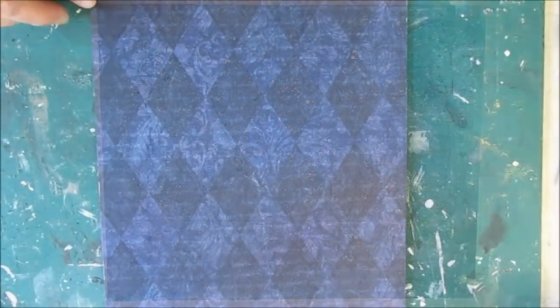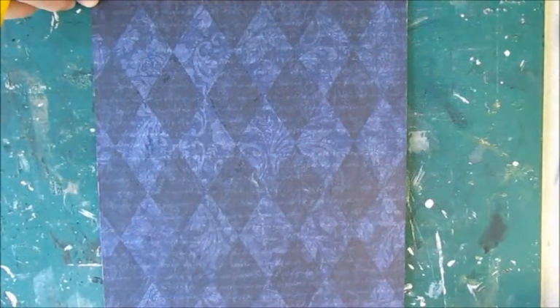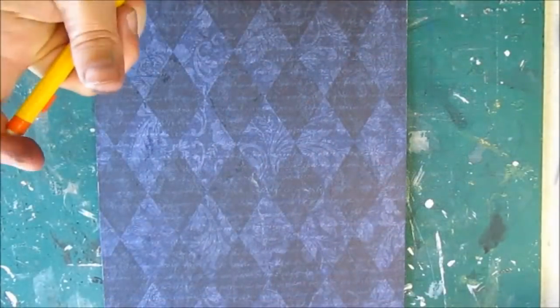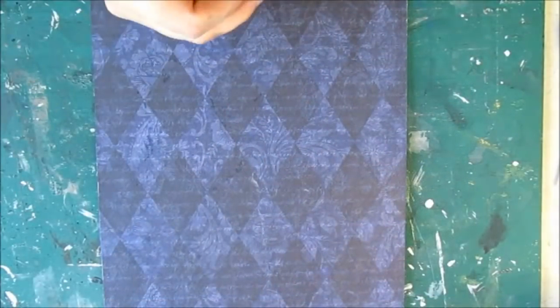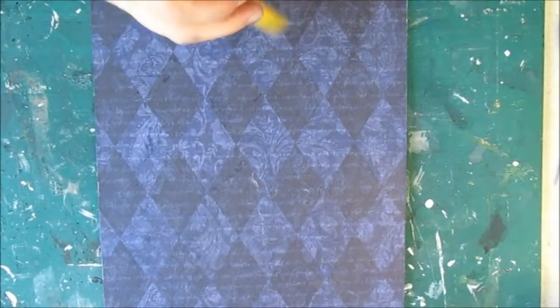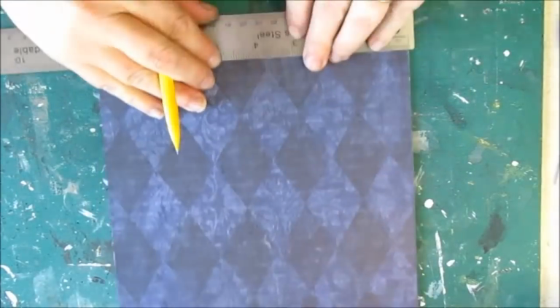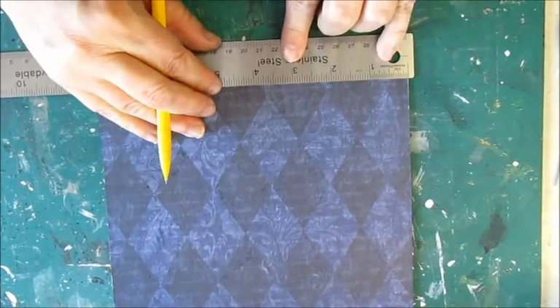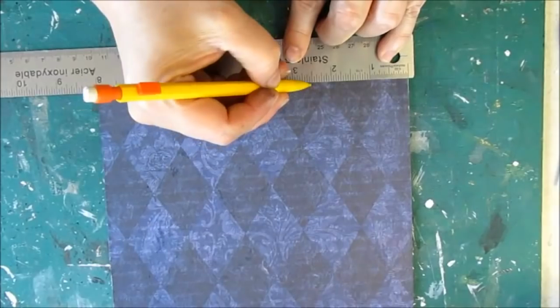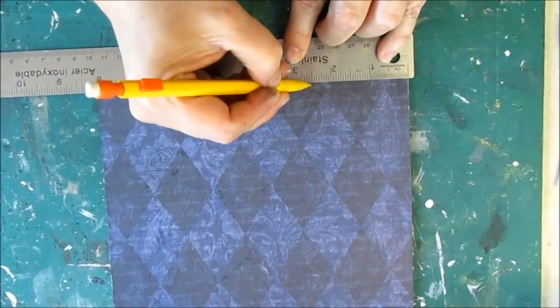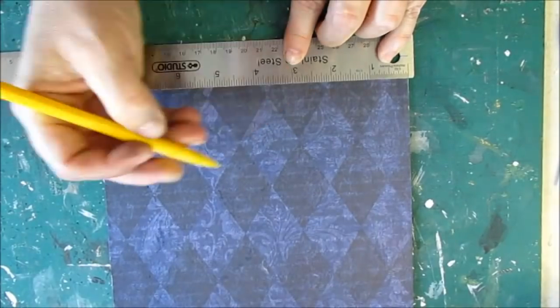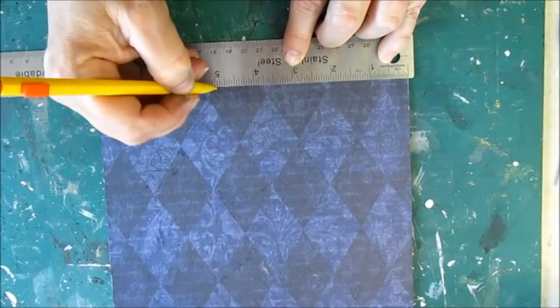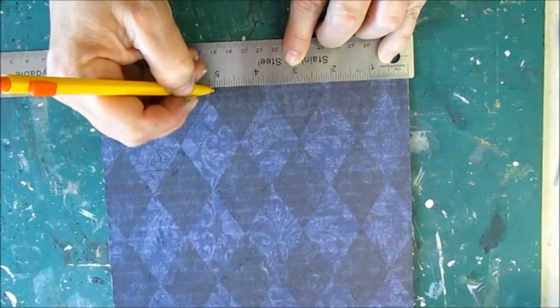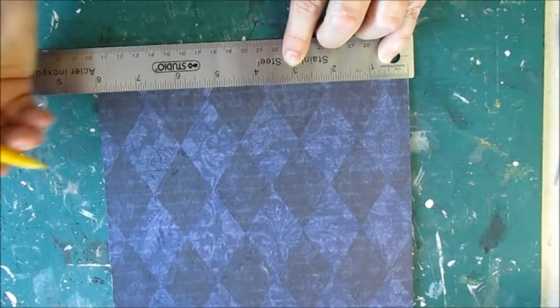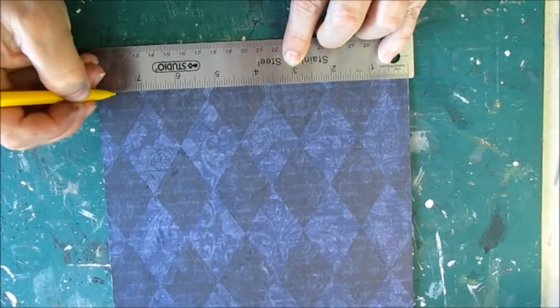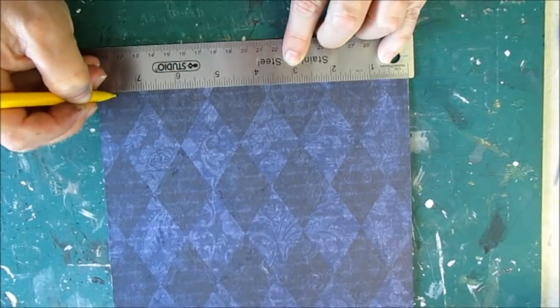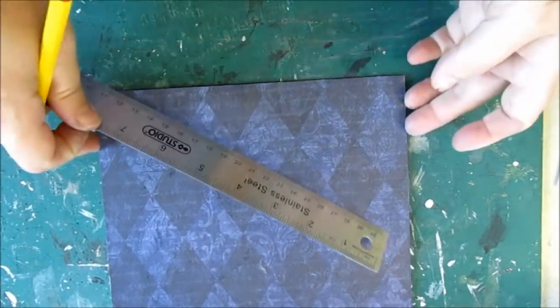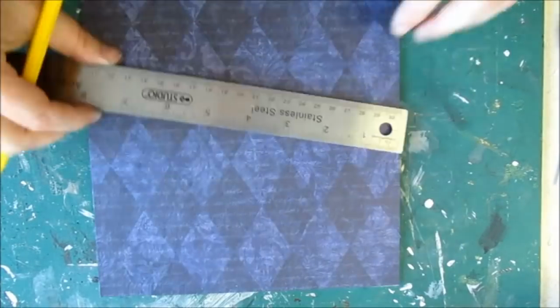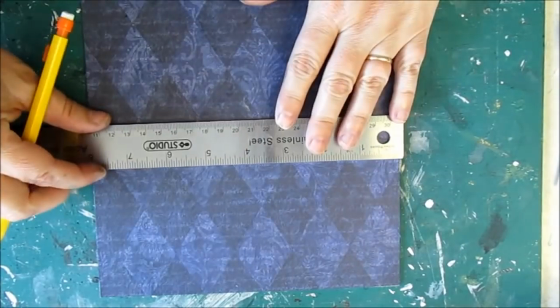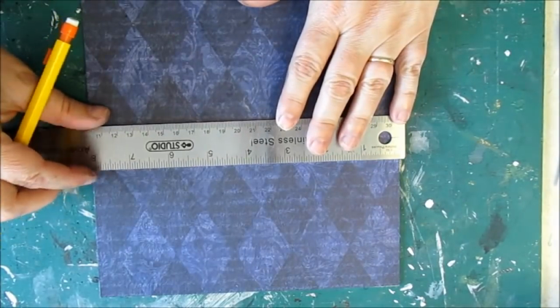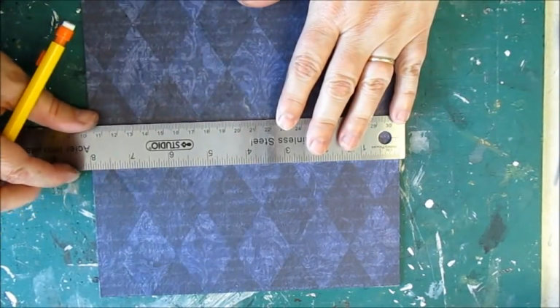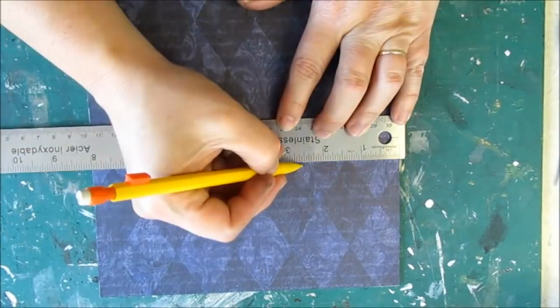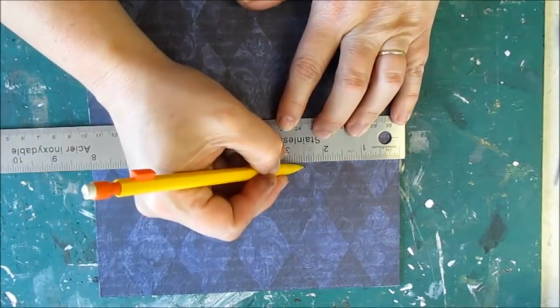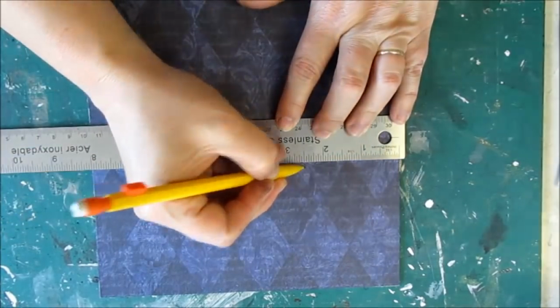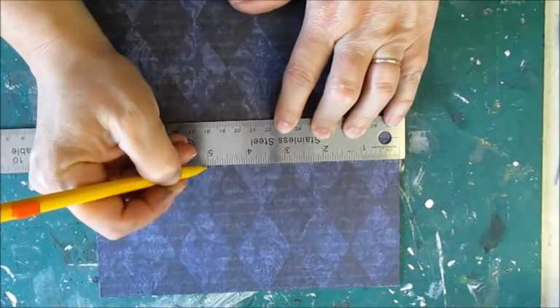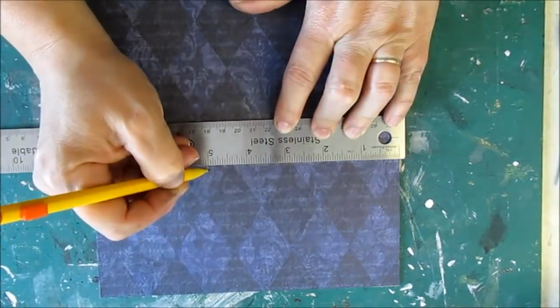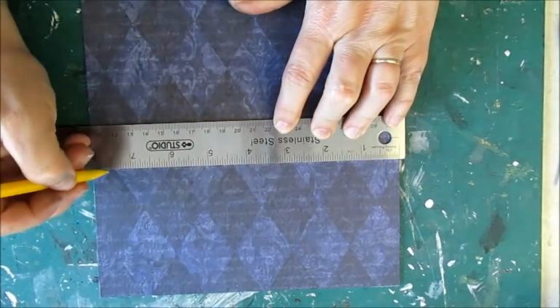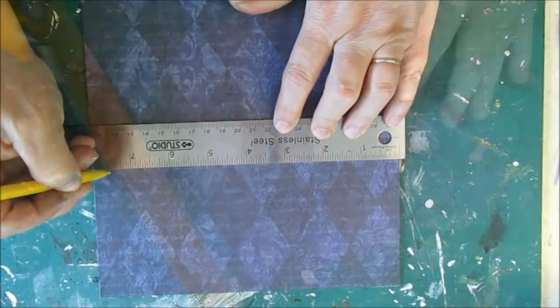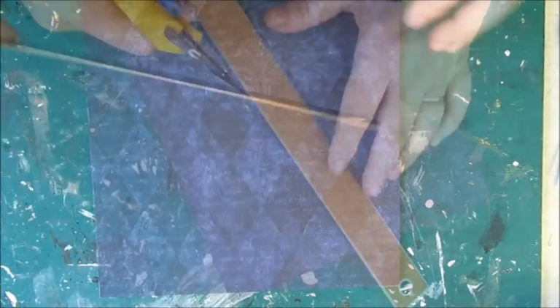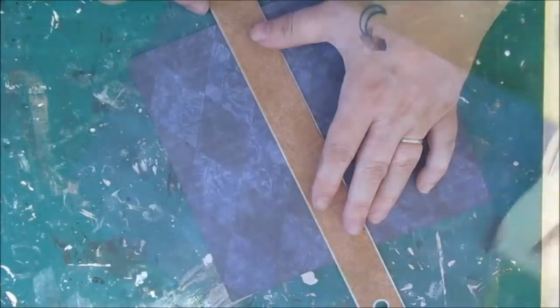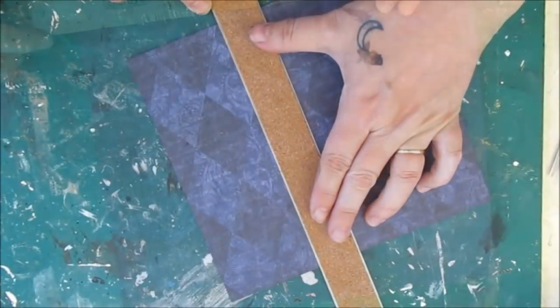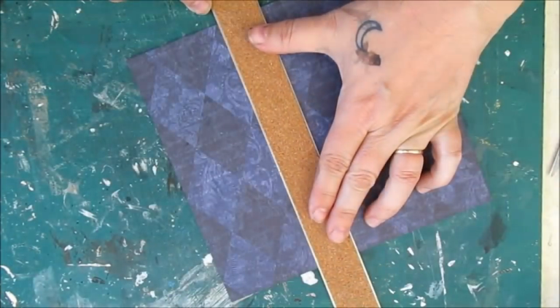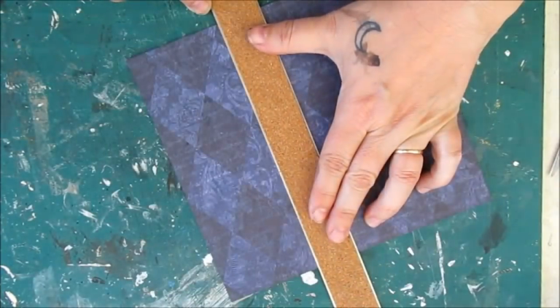Once dry, the card is cut into pieces measuring two and a half by three and a half inches. This is the size for artist trading cards.